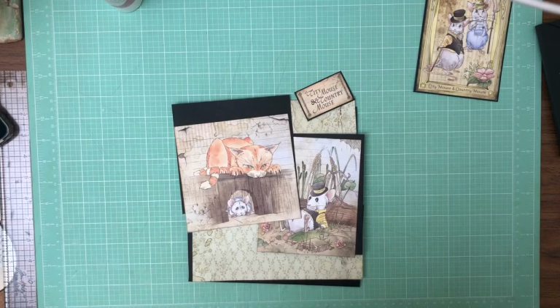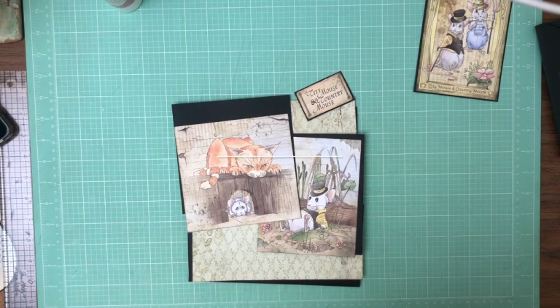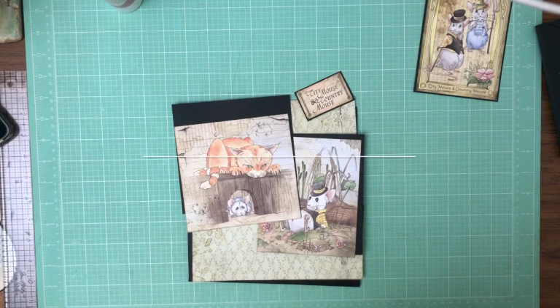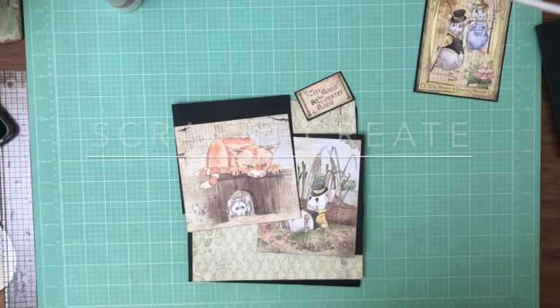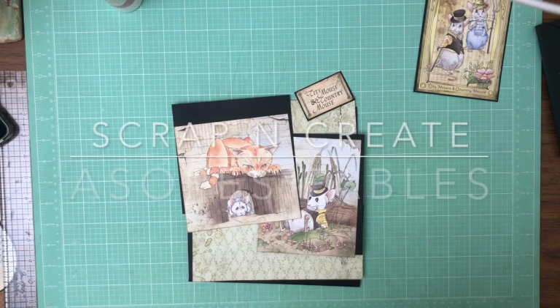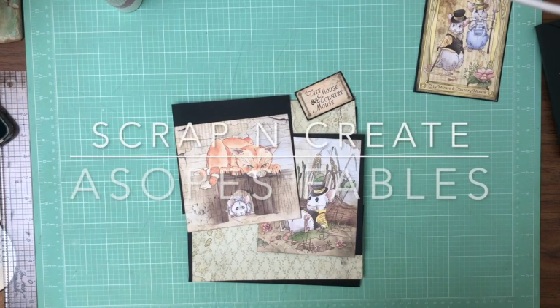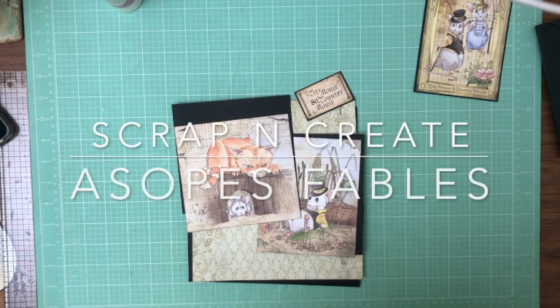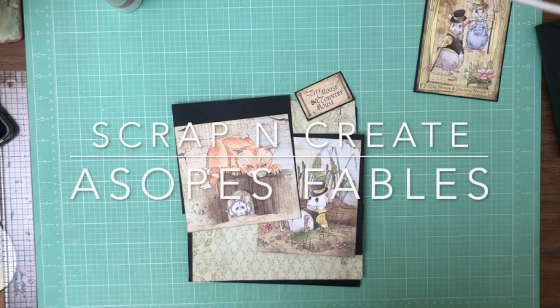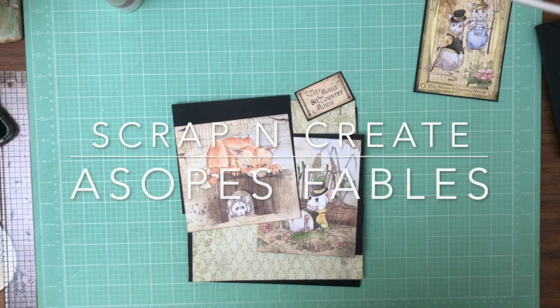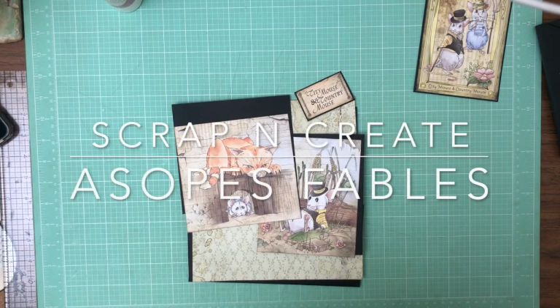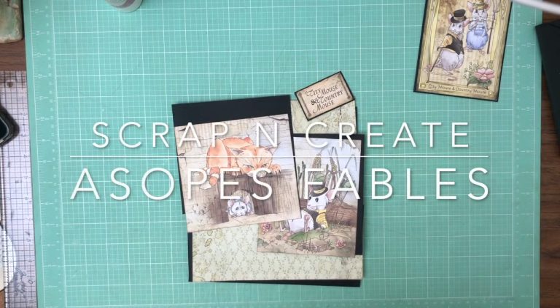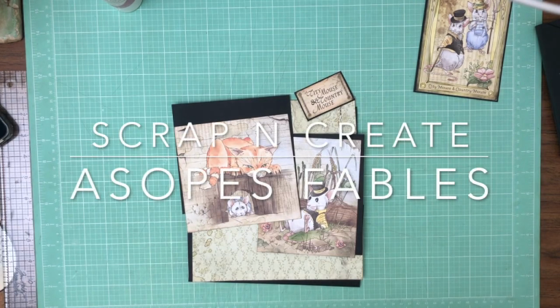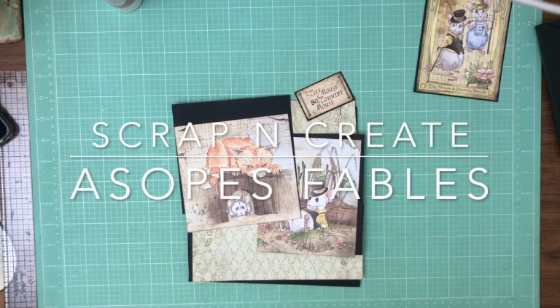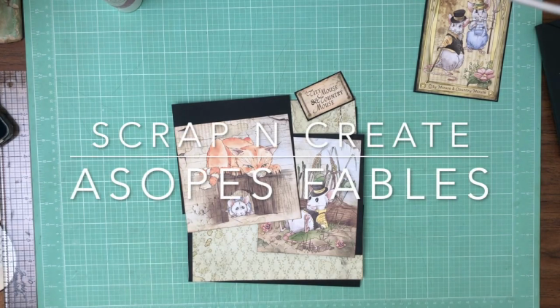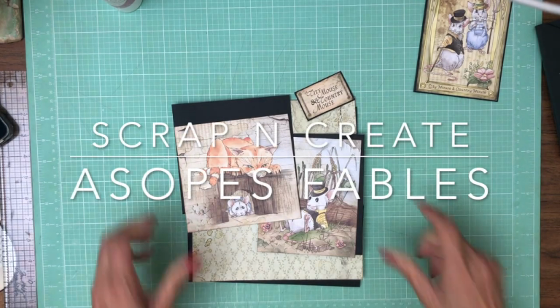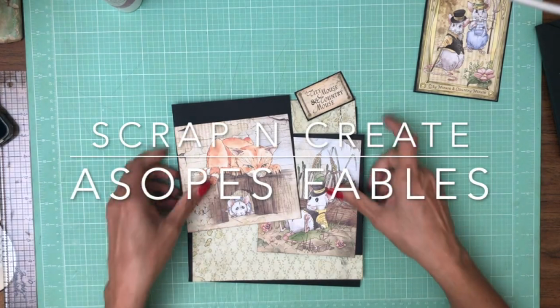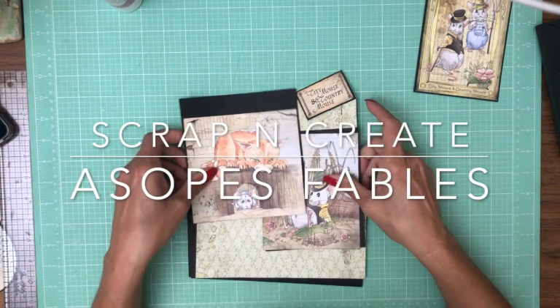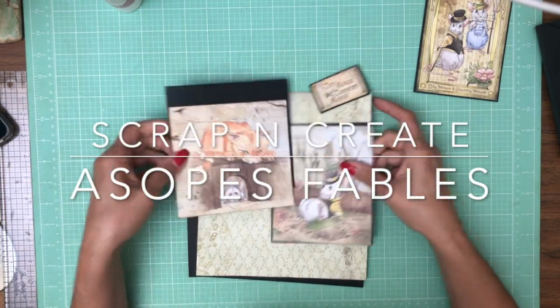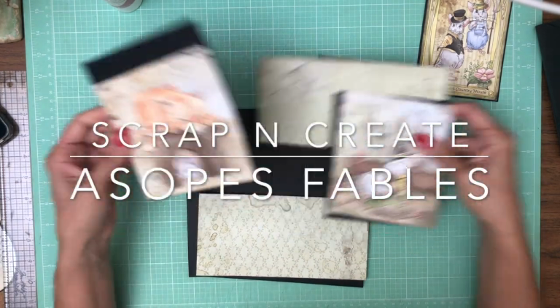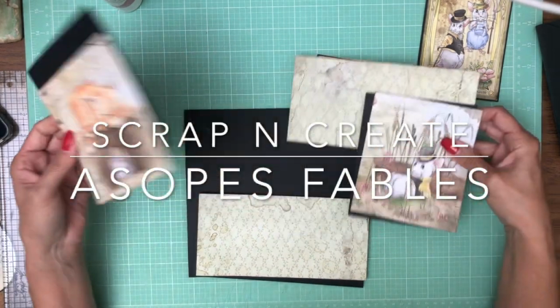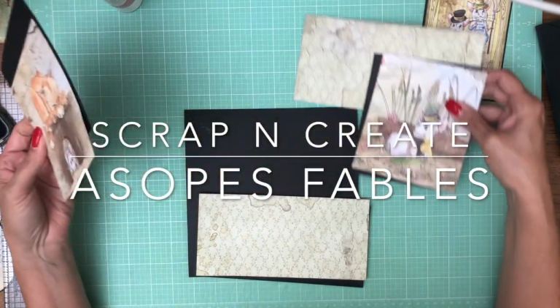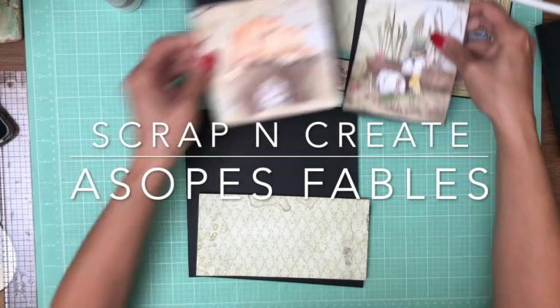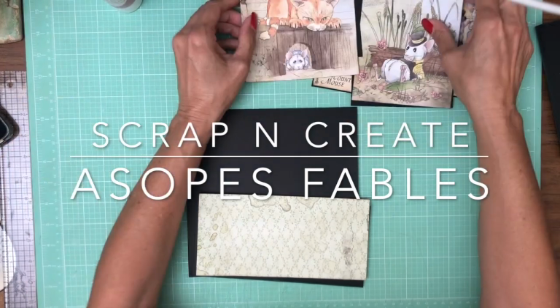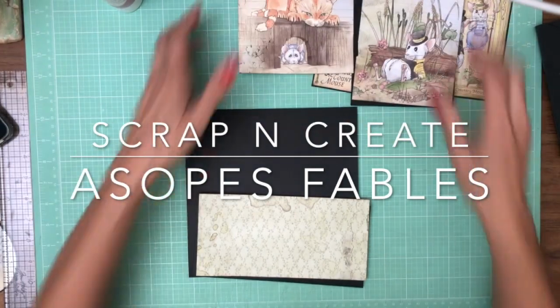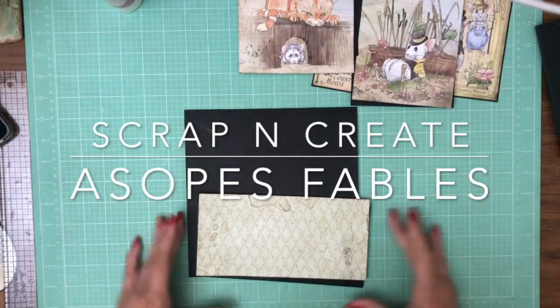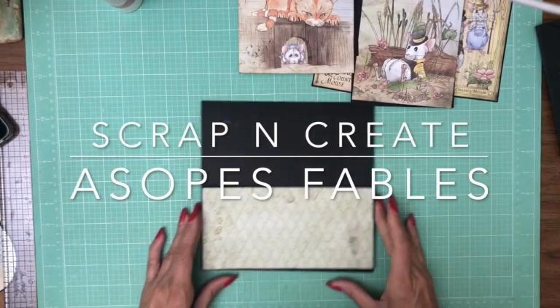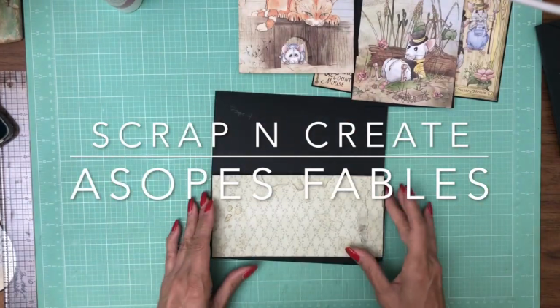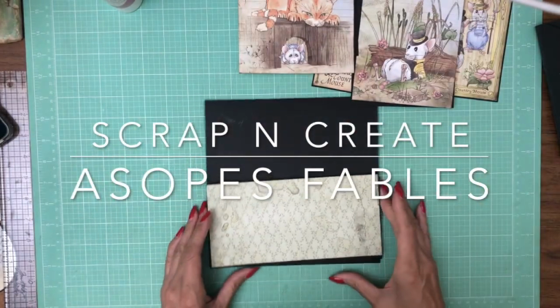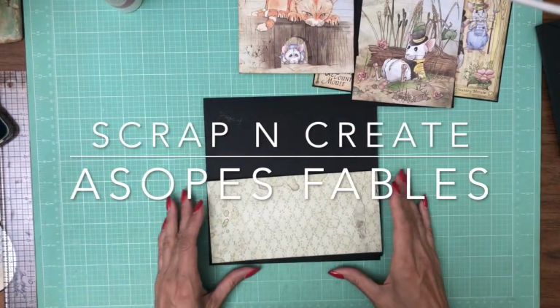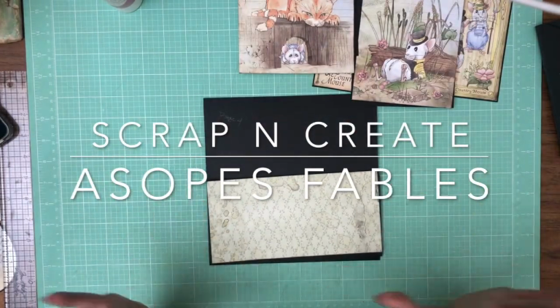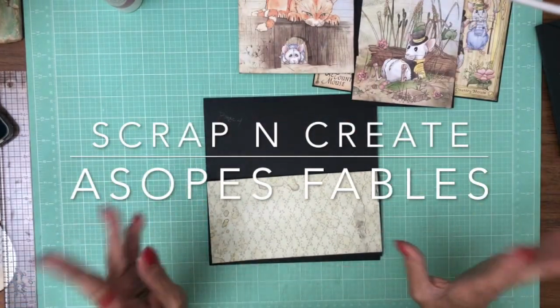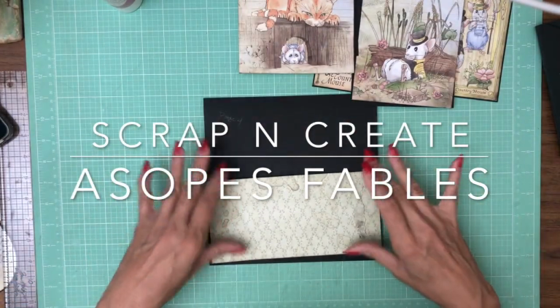Hey everyone, it's Daphne from Scrap and Create and we're working on Aesop's Fables and we are on page four. Page four, very simple page.